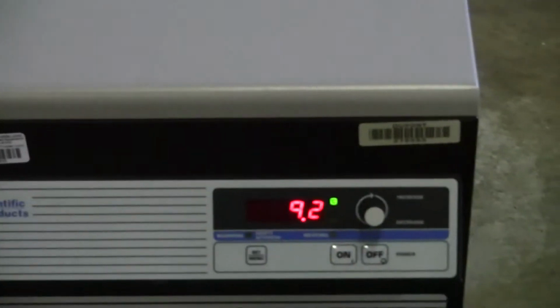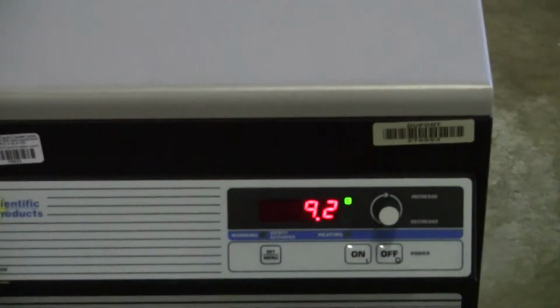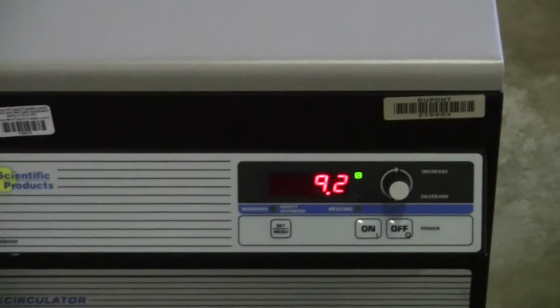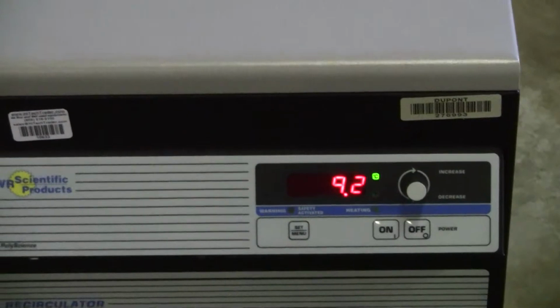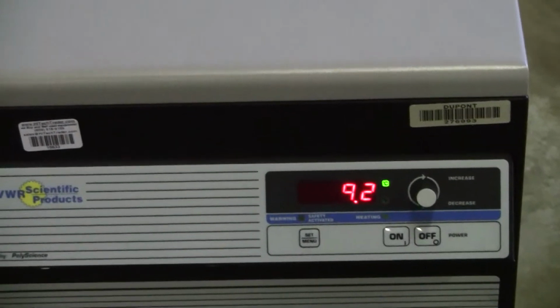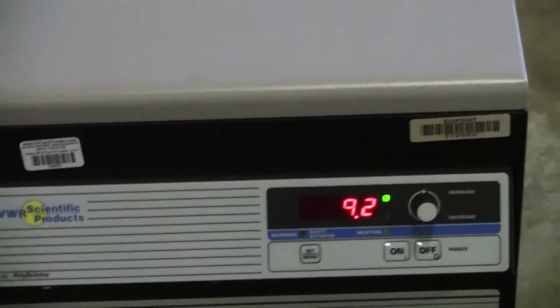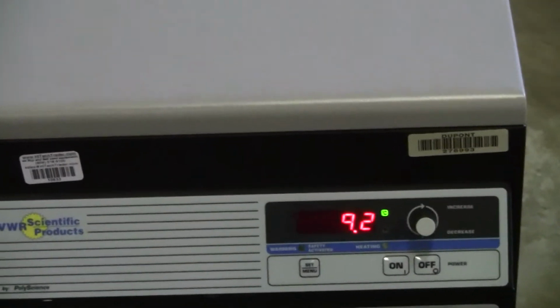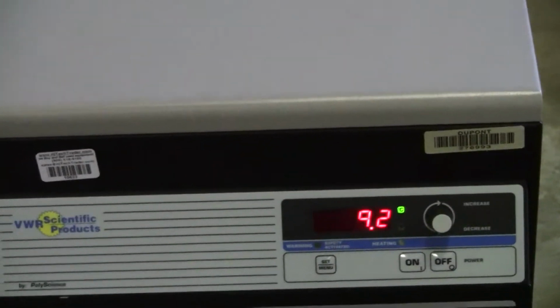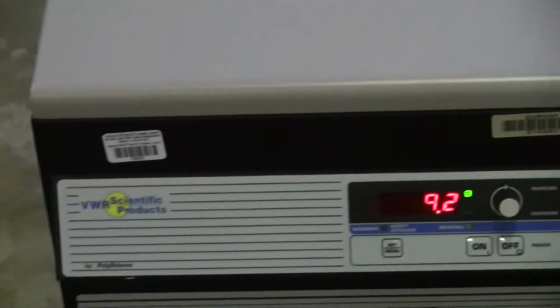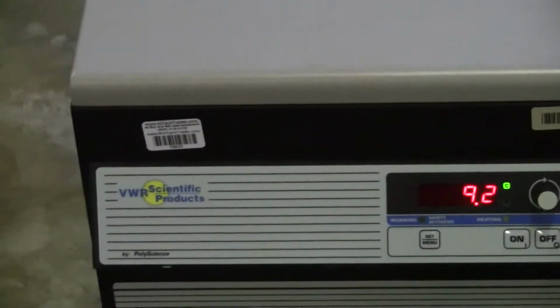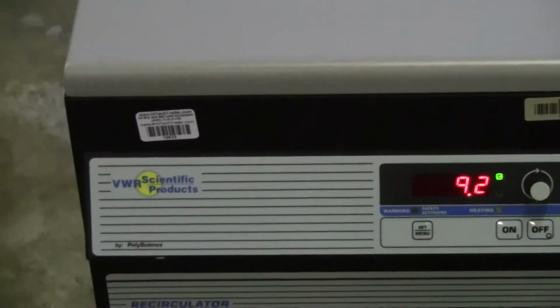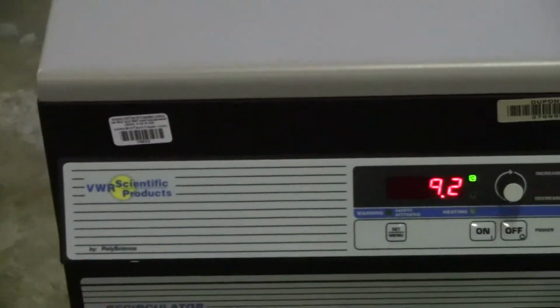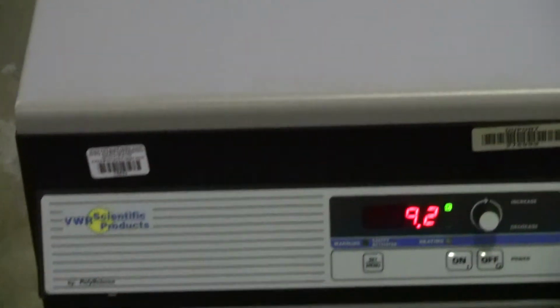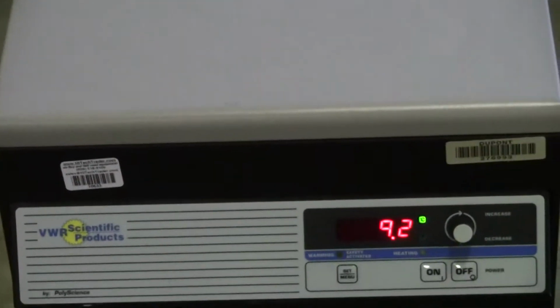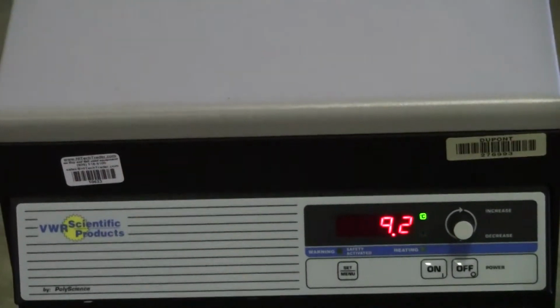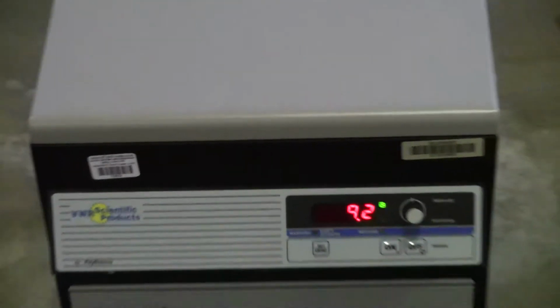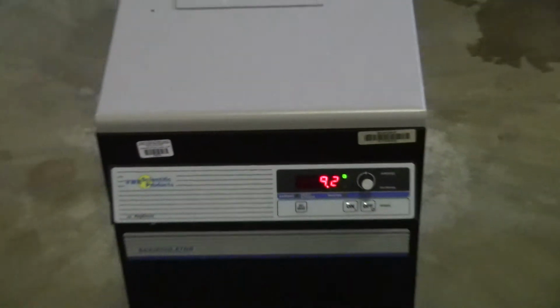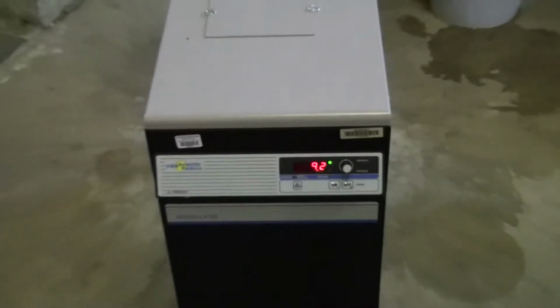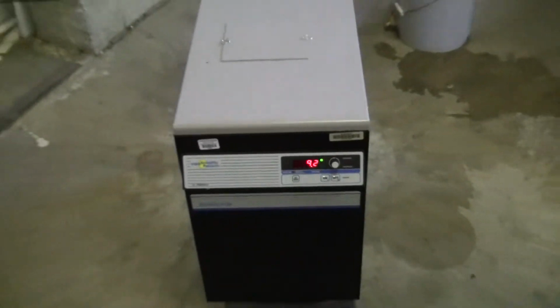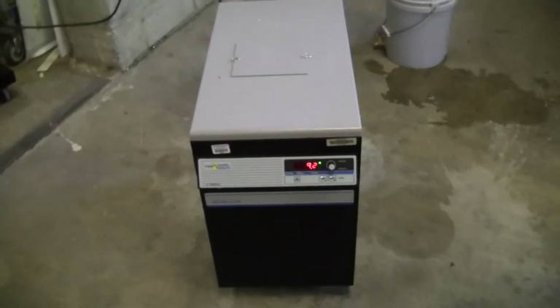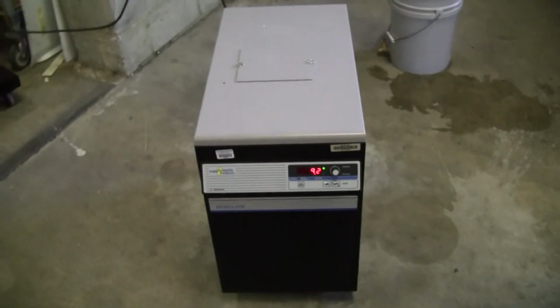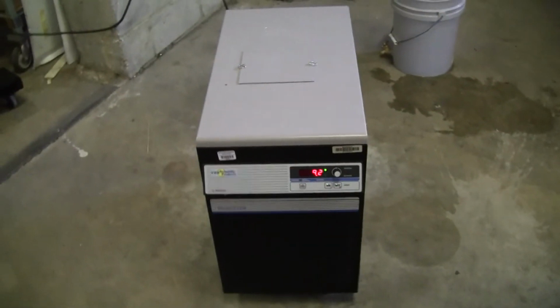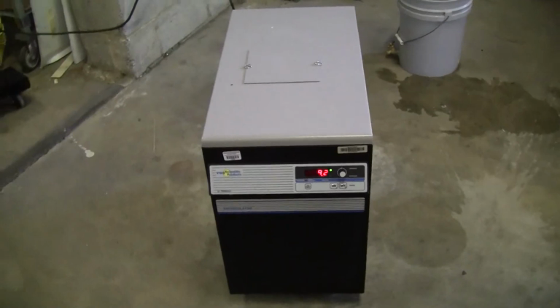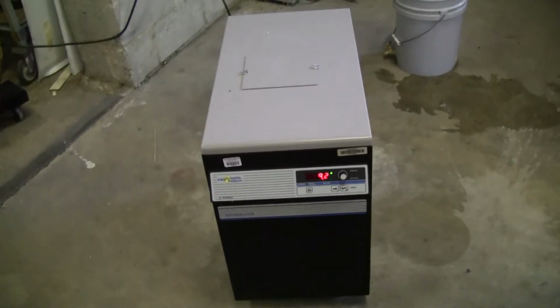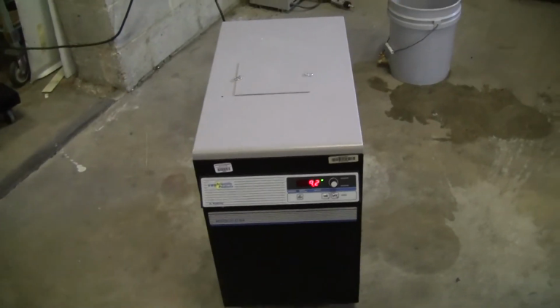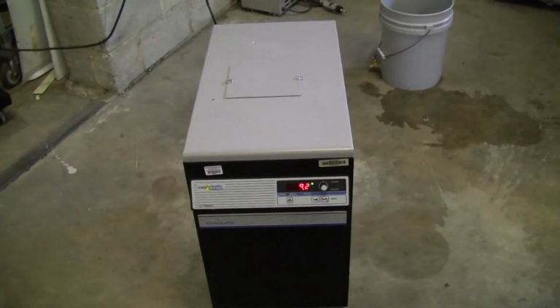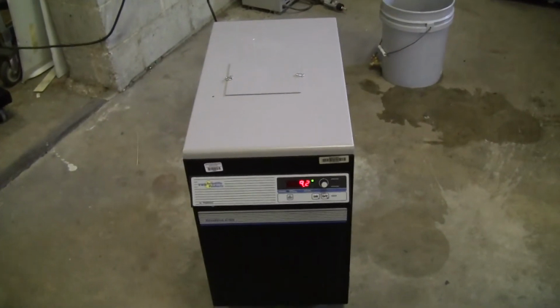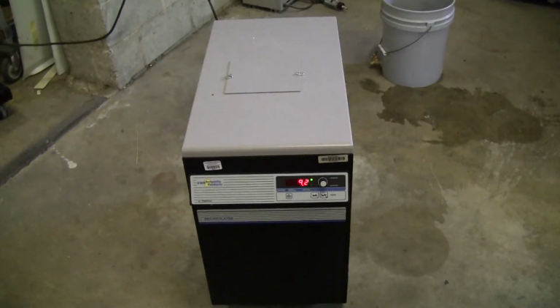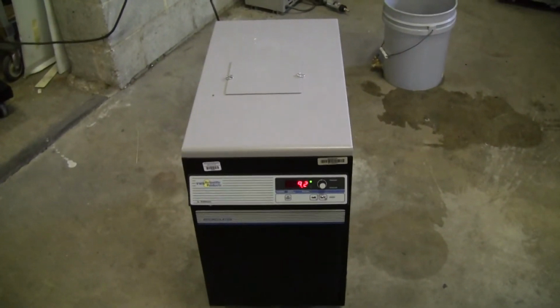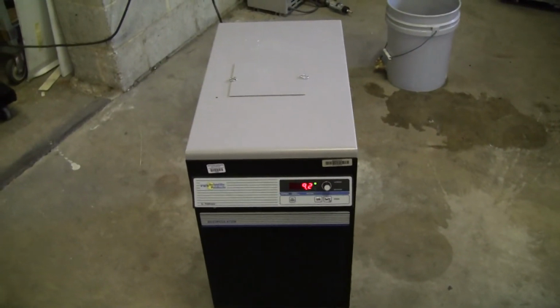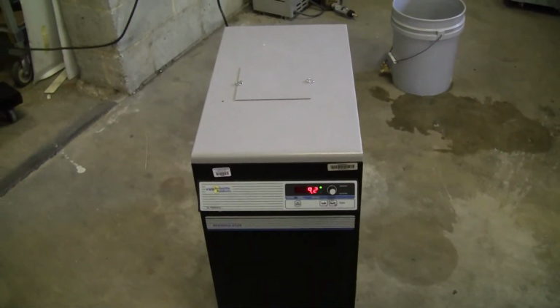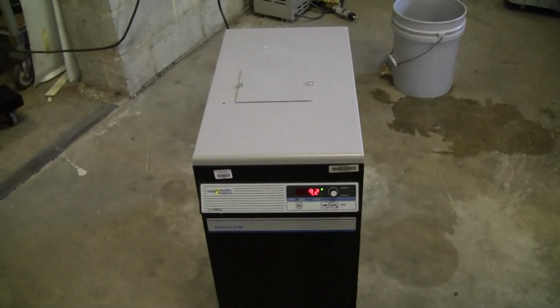And we're down to 9.2 degrees C — you can see the unit is chilling. If you have any further questions, please don't hesitate to call 609-518-9100. Thanks again from Hi-TechTrader.com.